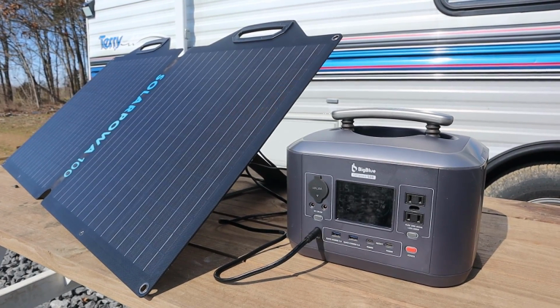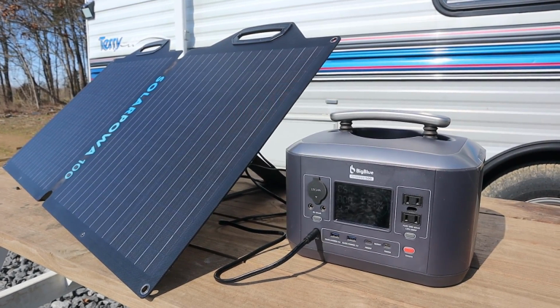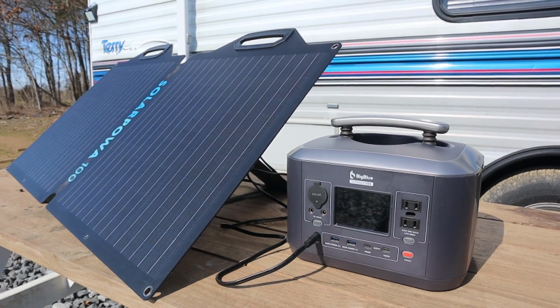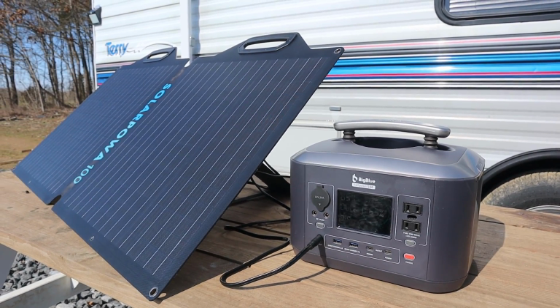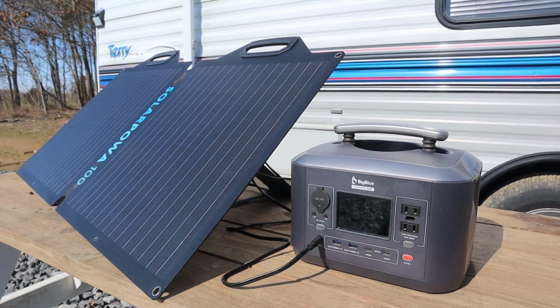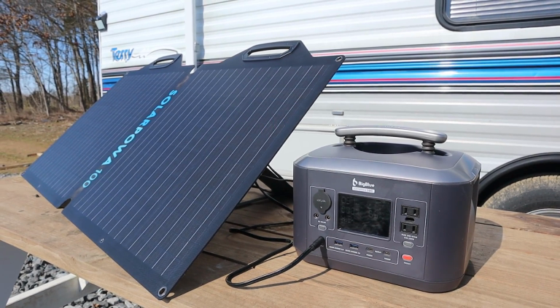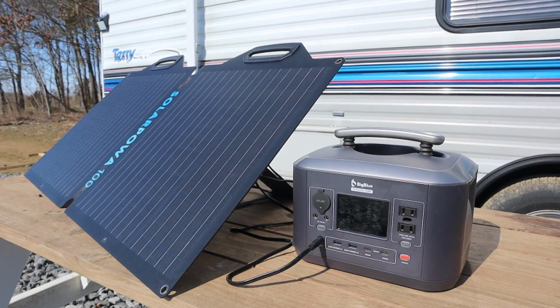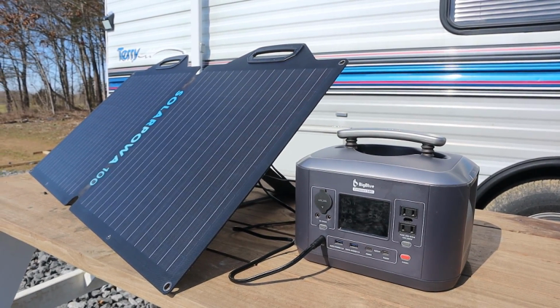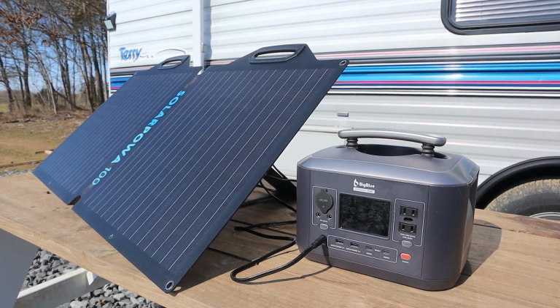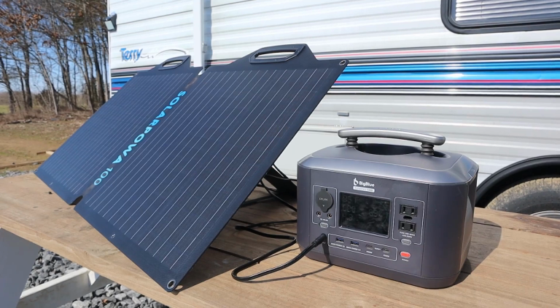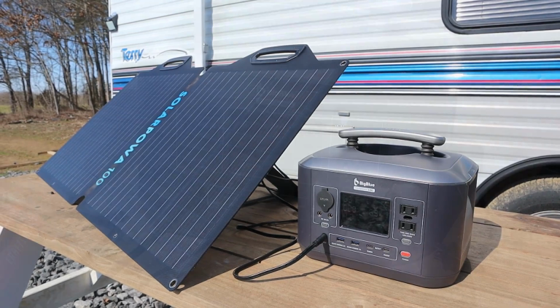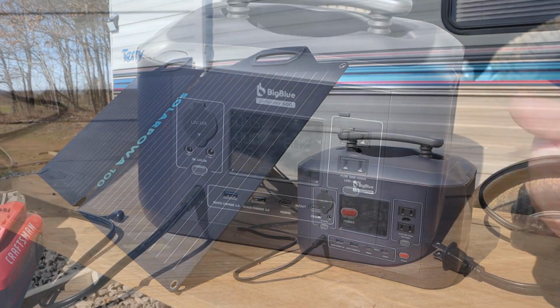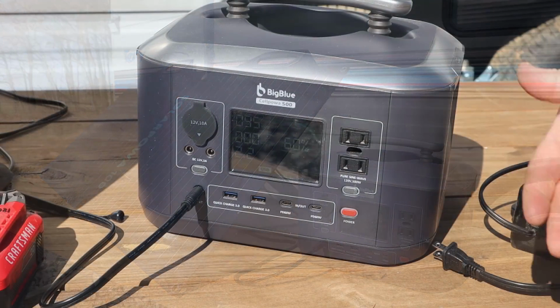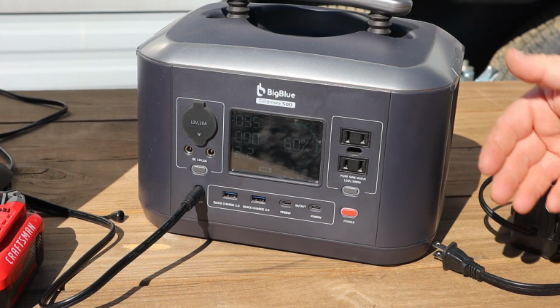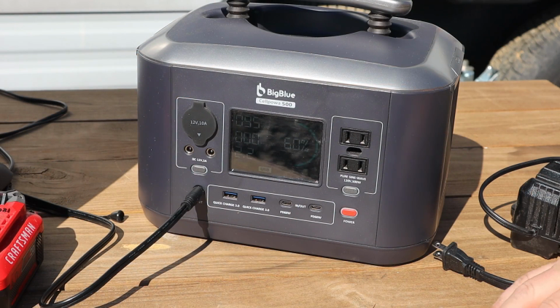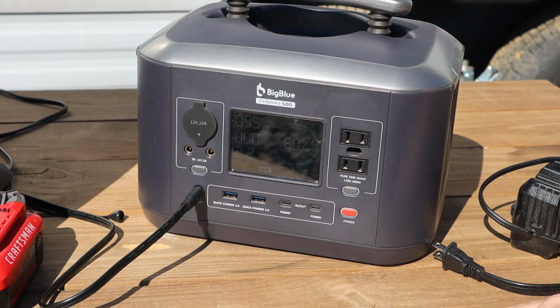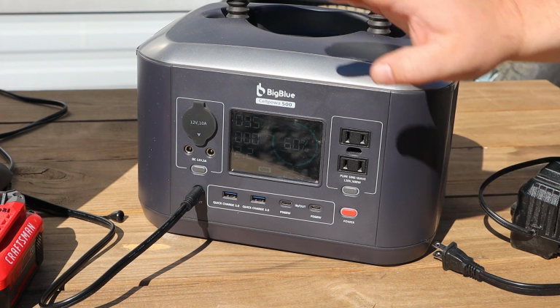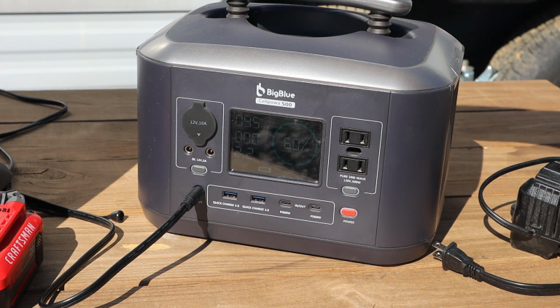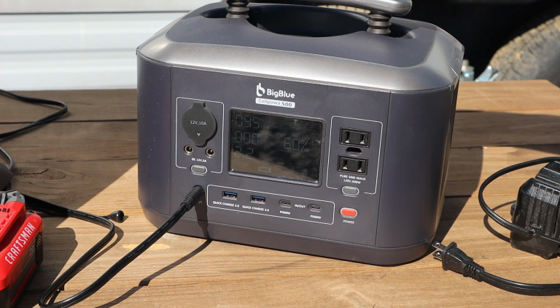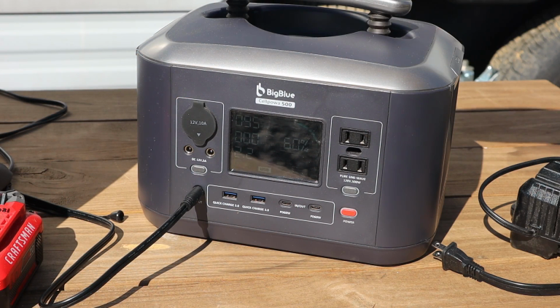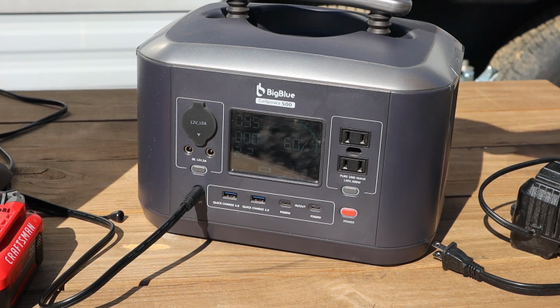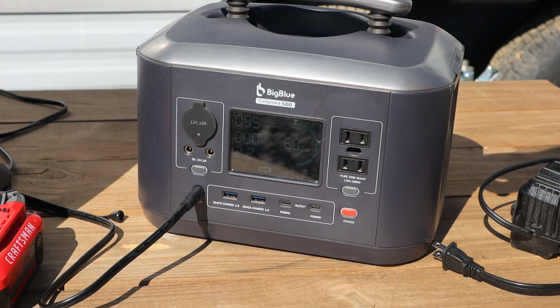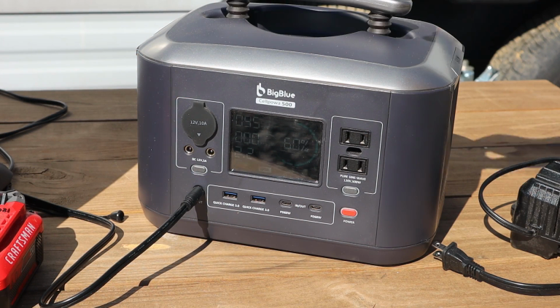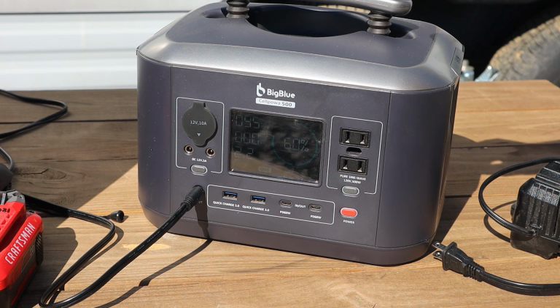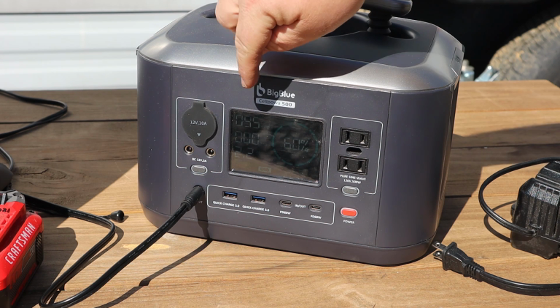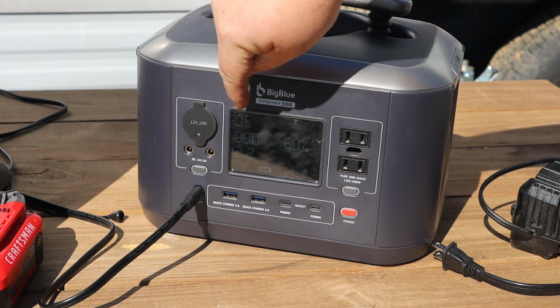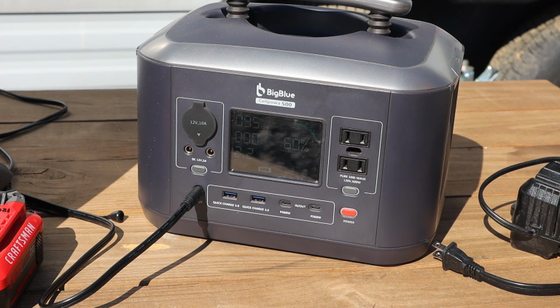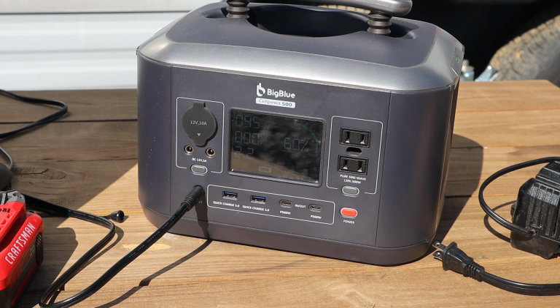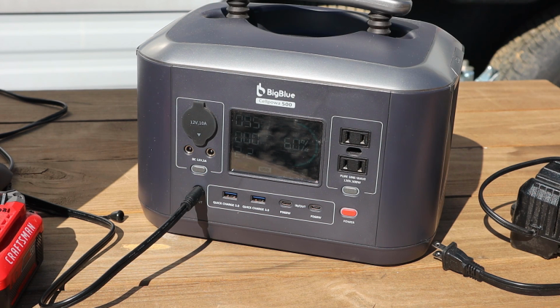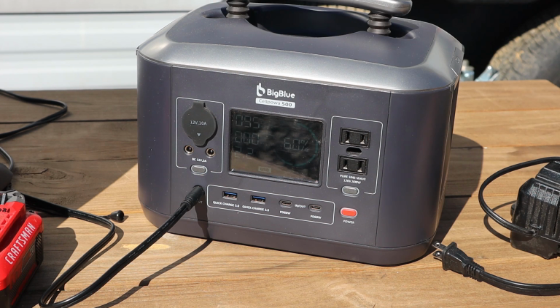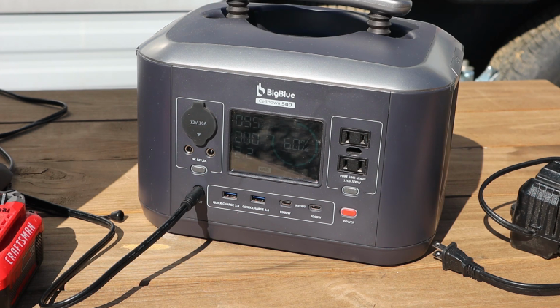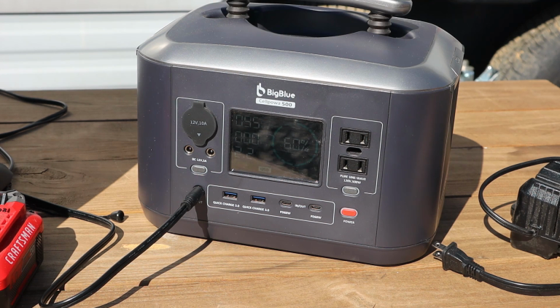I don't know if it's true 95-watt — I don't have a way of testing that. But to see that this is a 100-watt panel pointed in the sun showing 95-watt, that is really, really good.